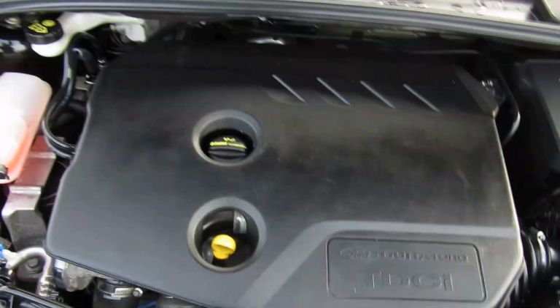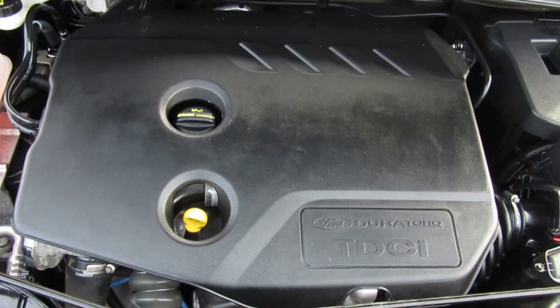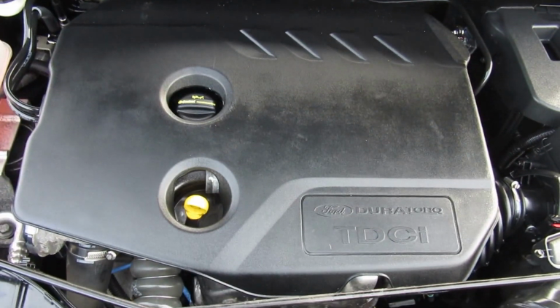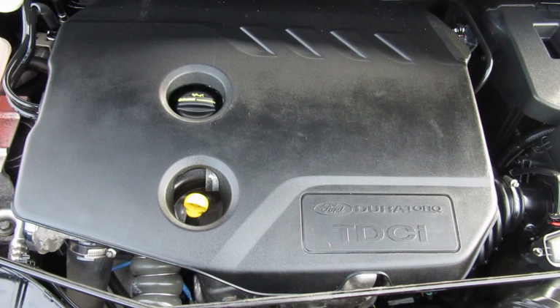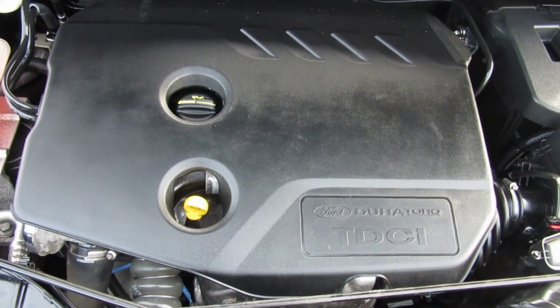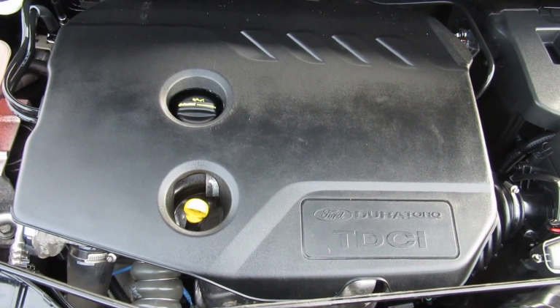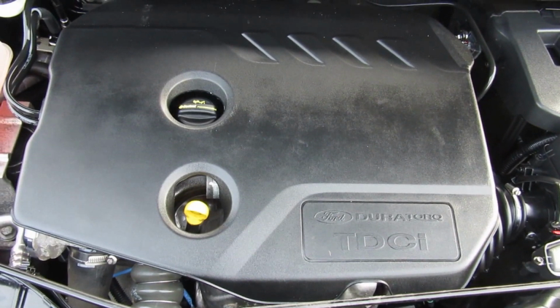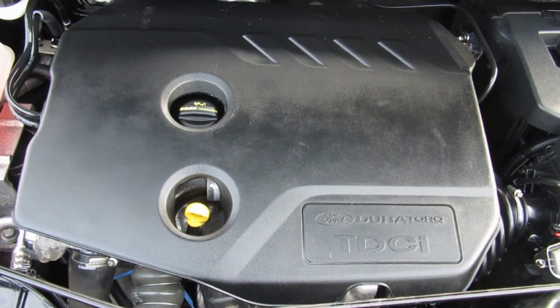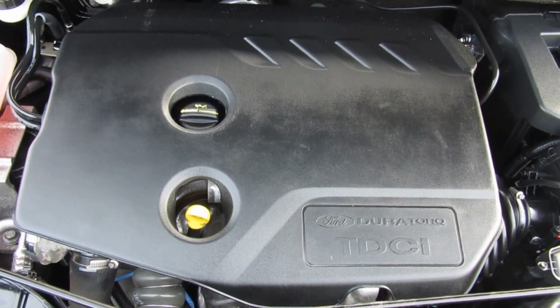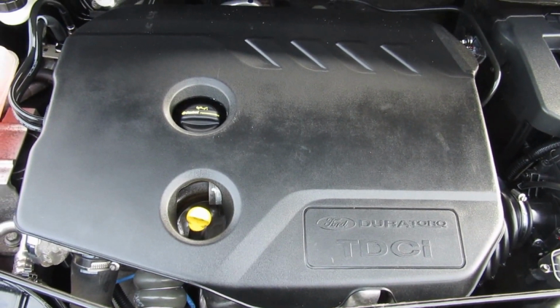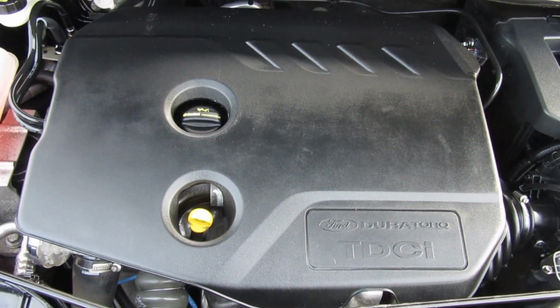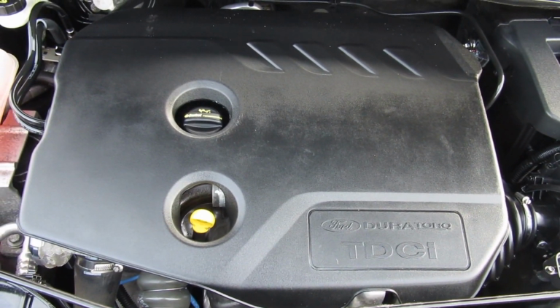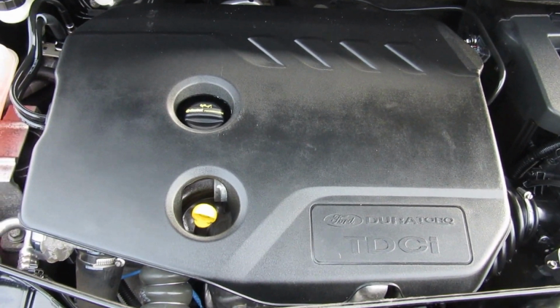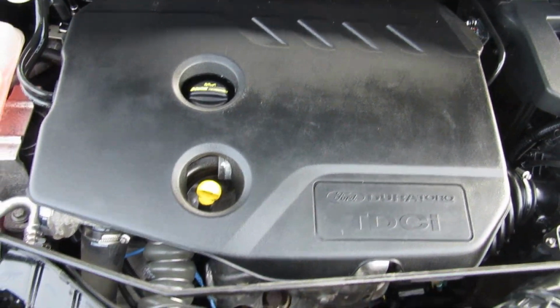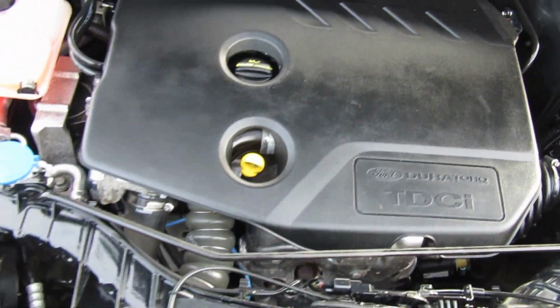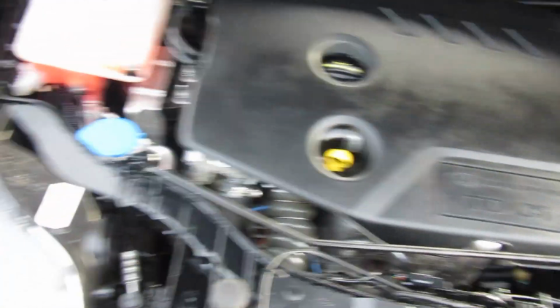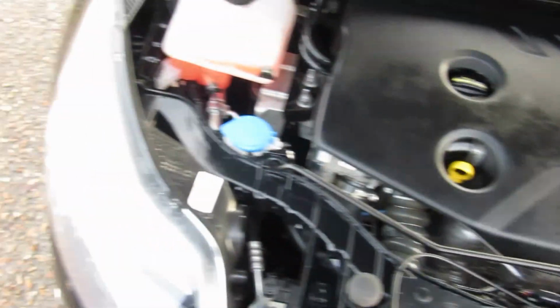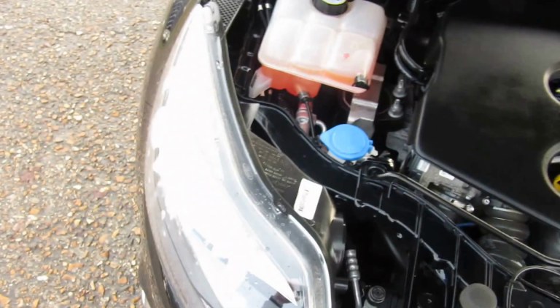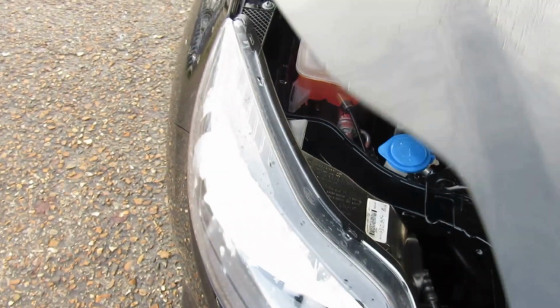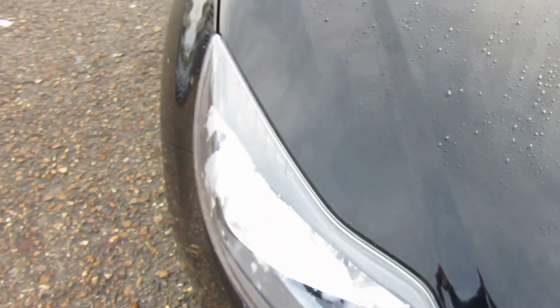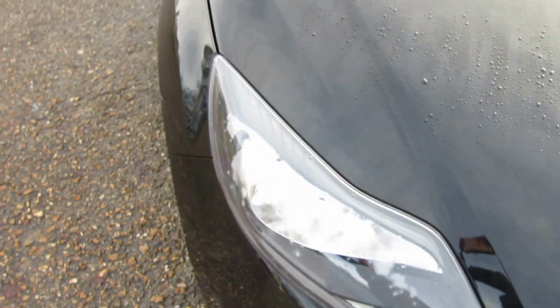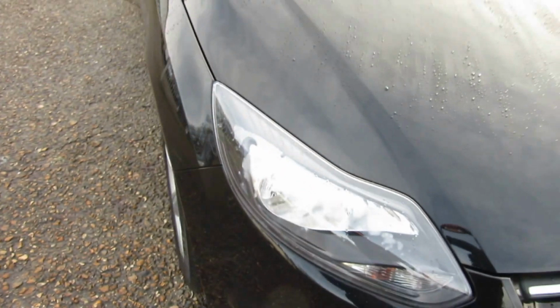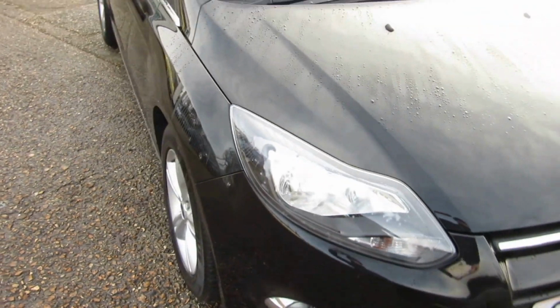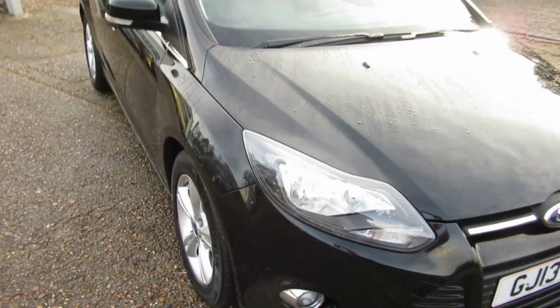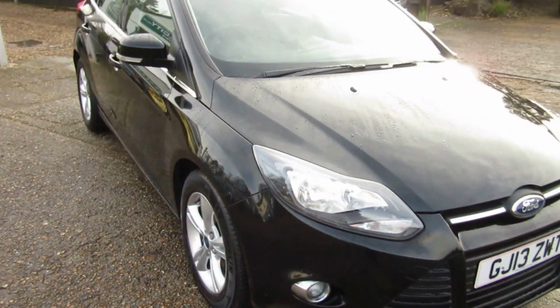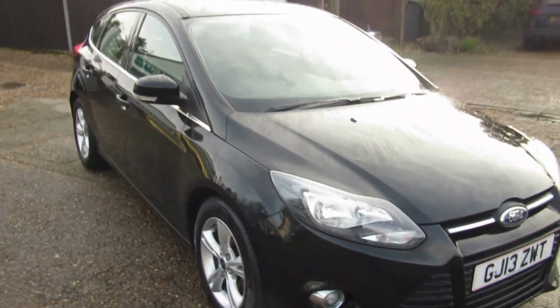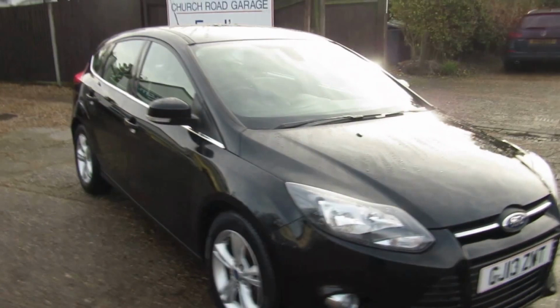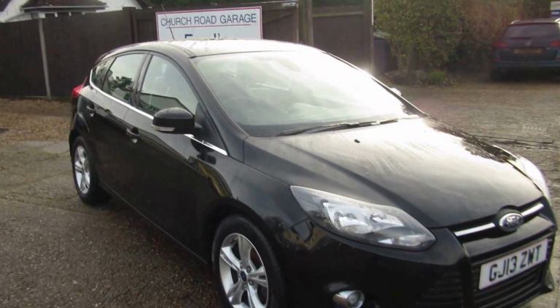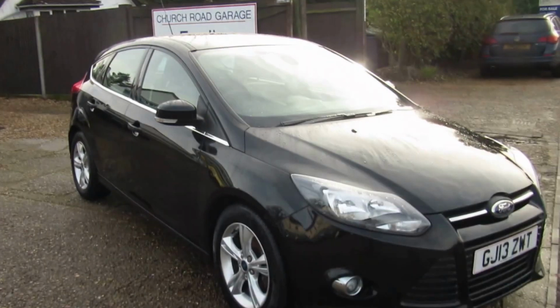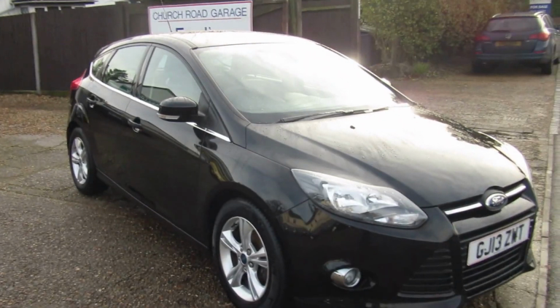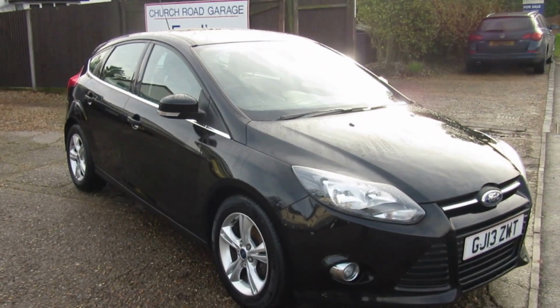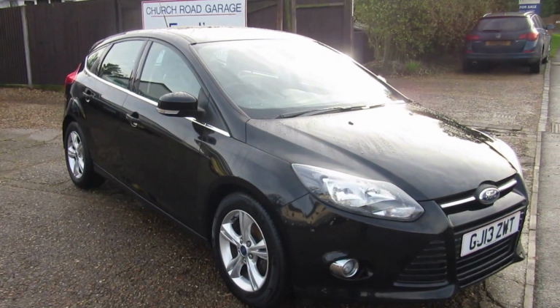There's a 1600 engine, diesel. So what you've got there is a 1600 ZTEC diesel.